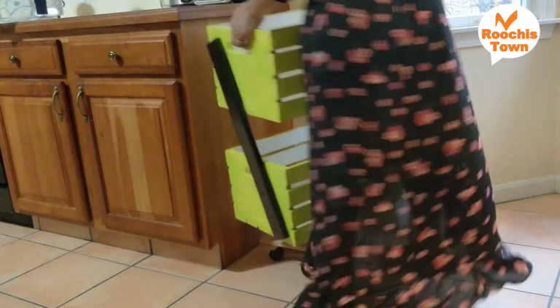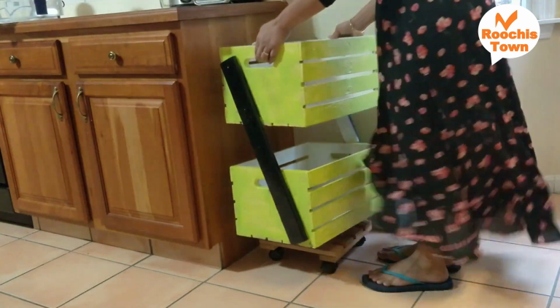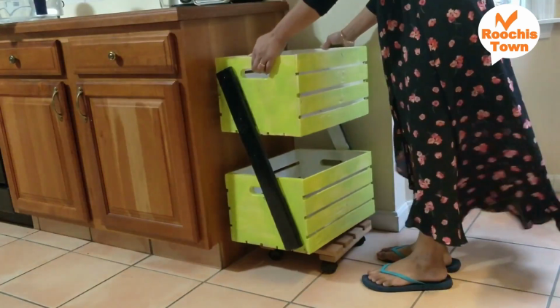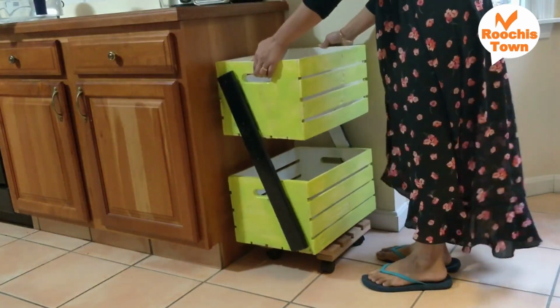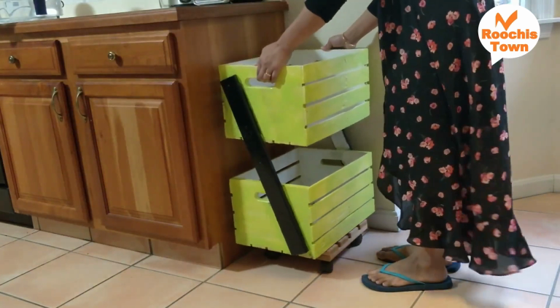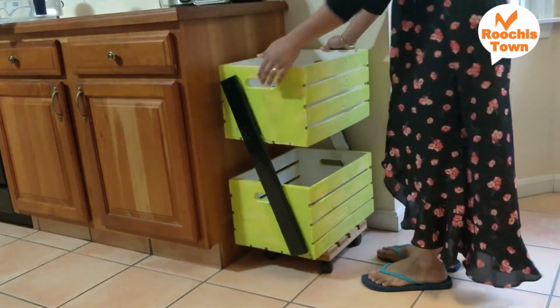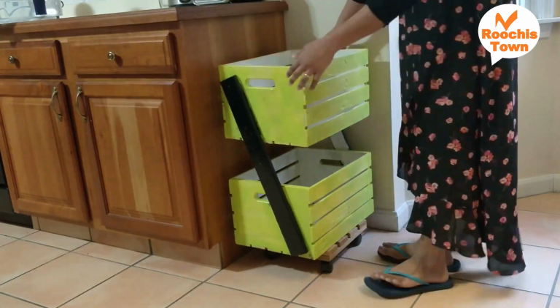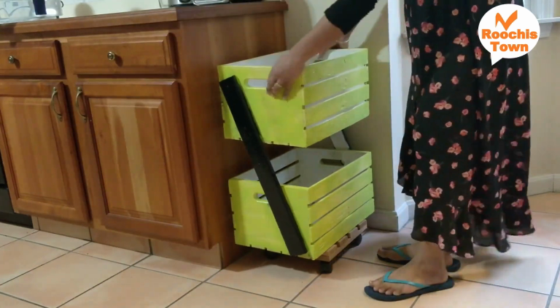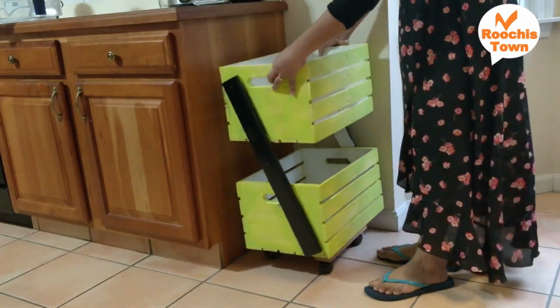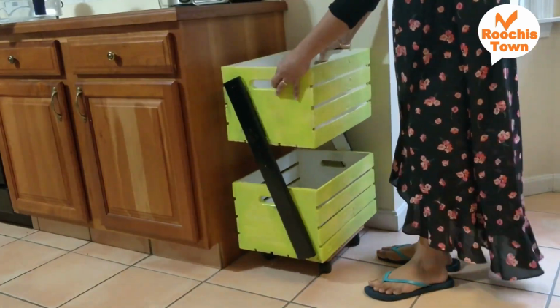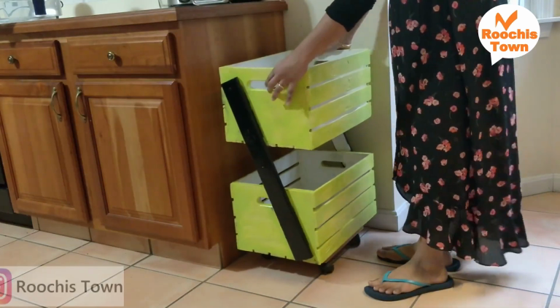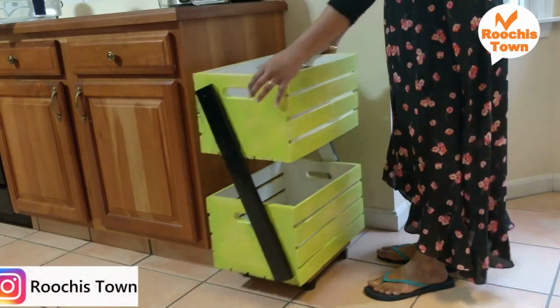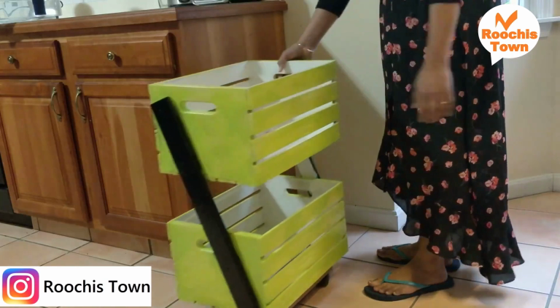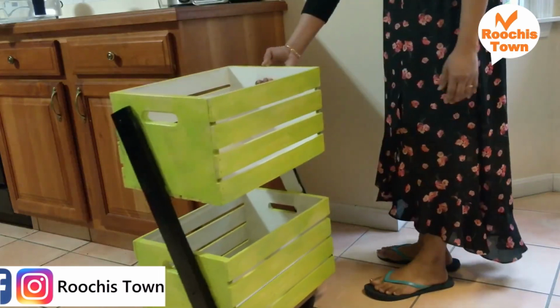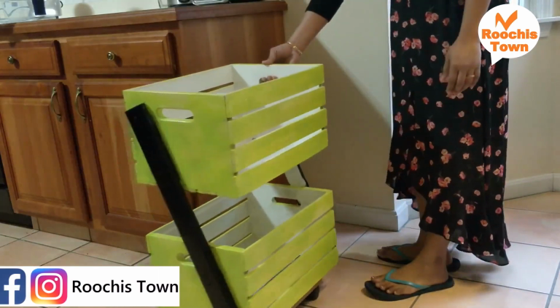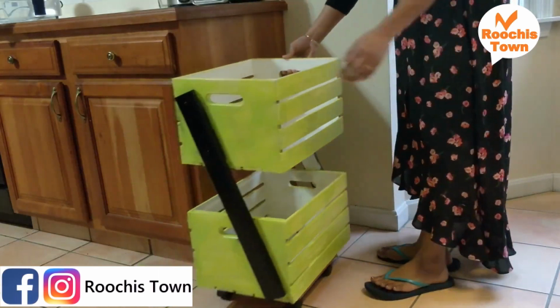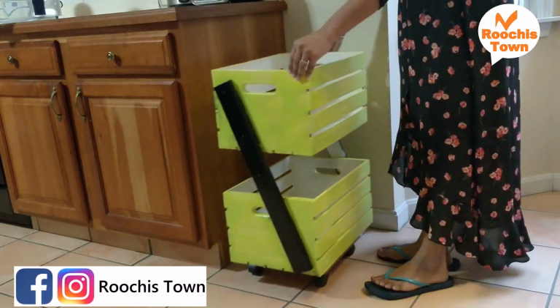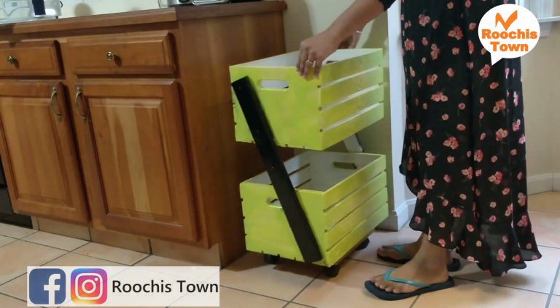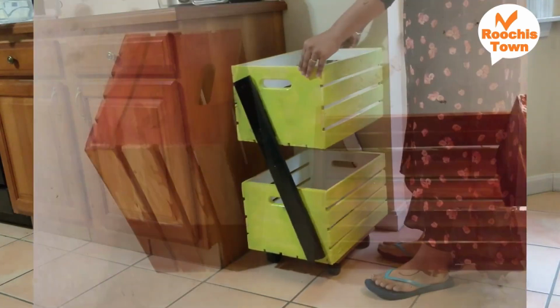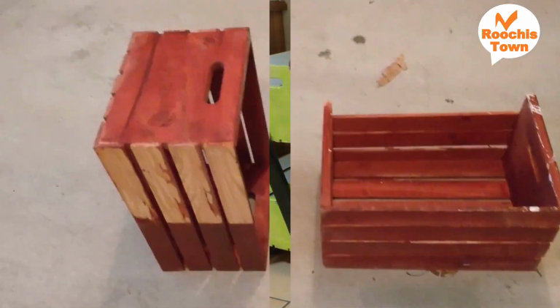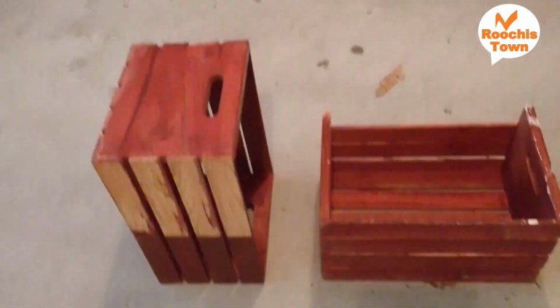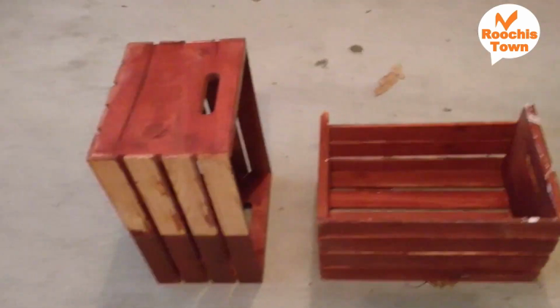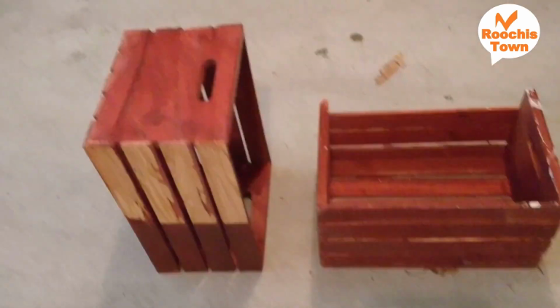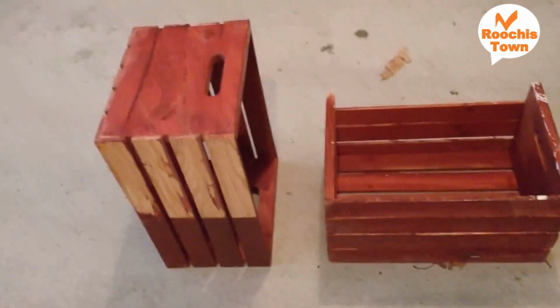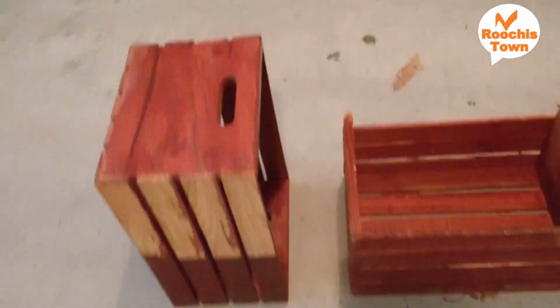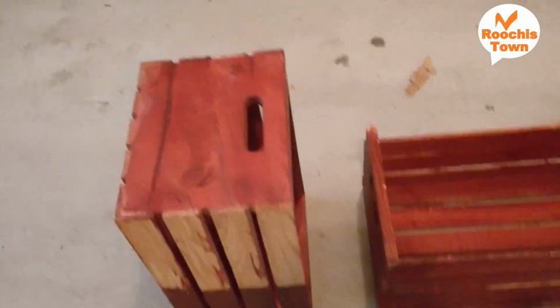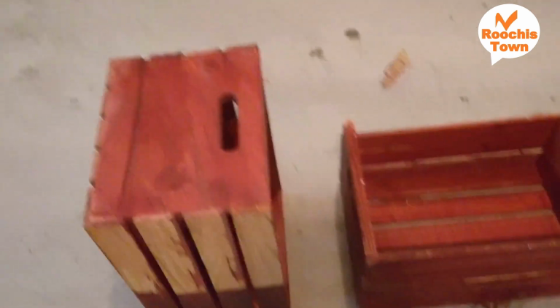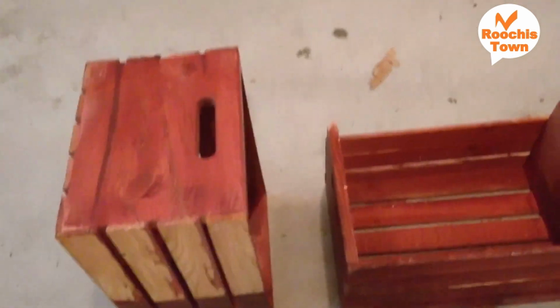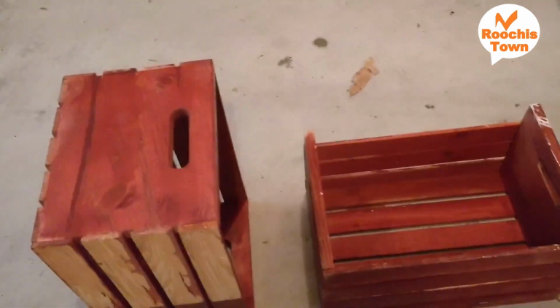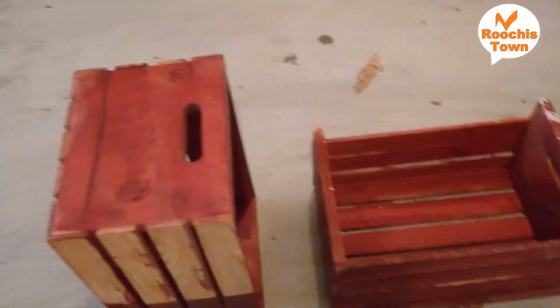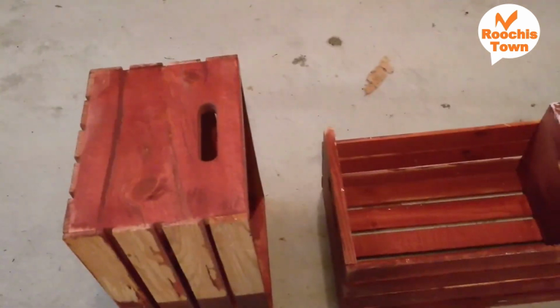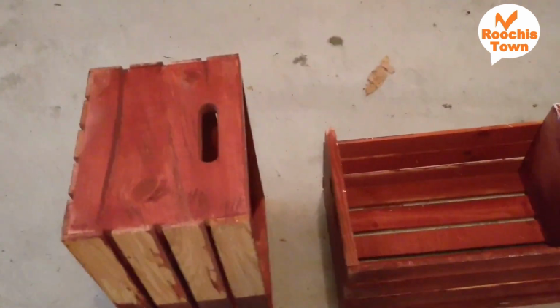Hello and welcome to Ruchi's Town. This is a two-tier vegetable stand that I made with things that were at home during the lockdown. I want to show how I made this vegetable basket.